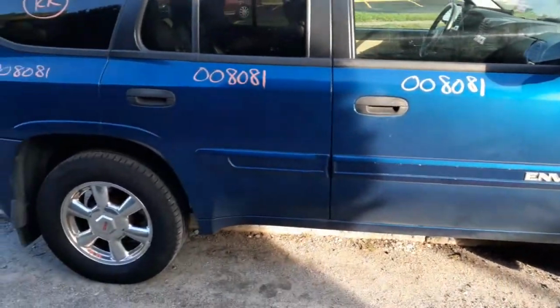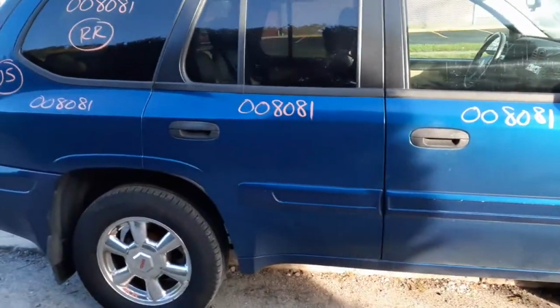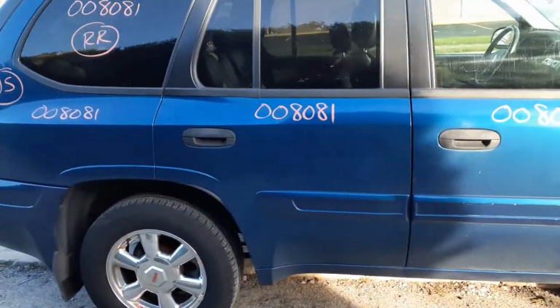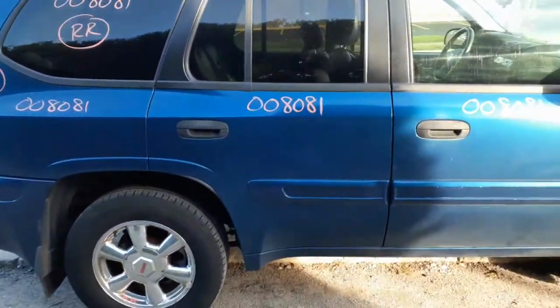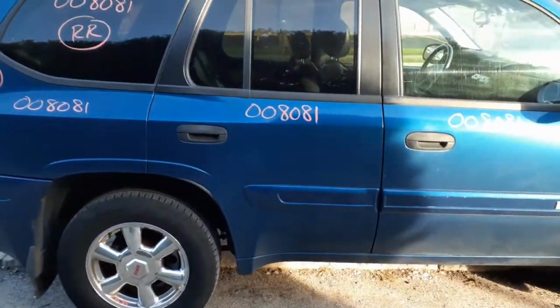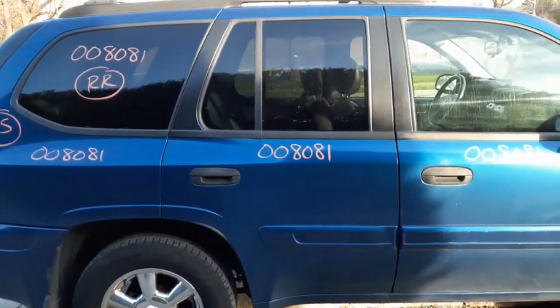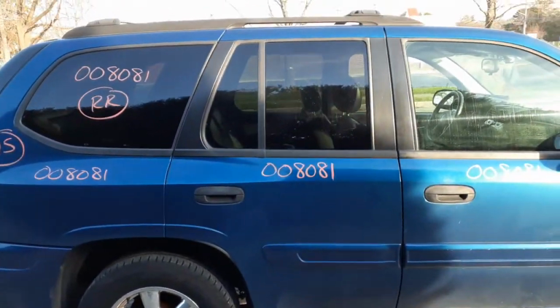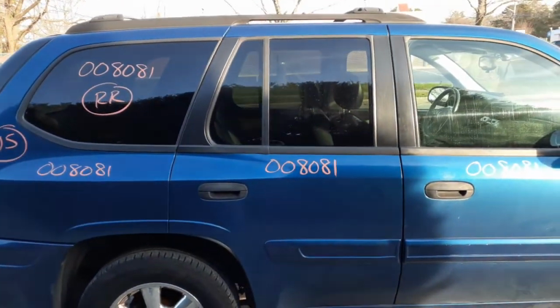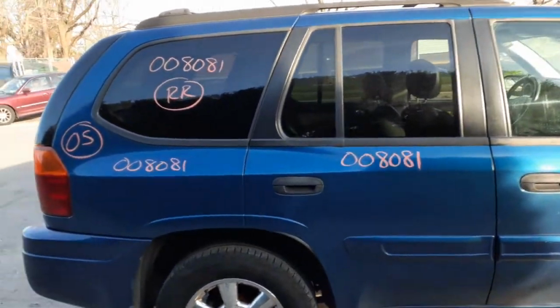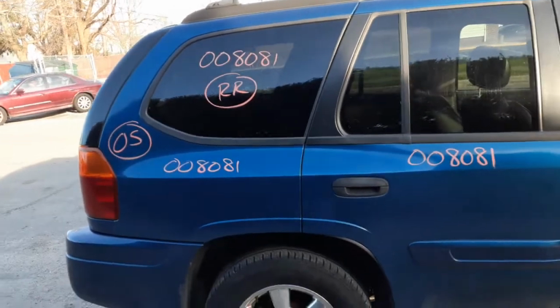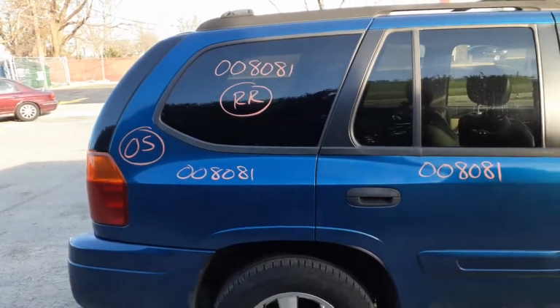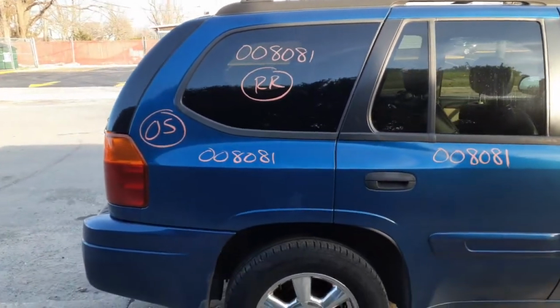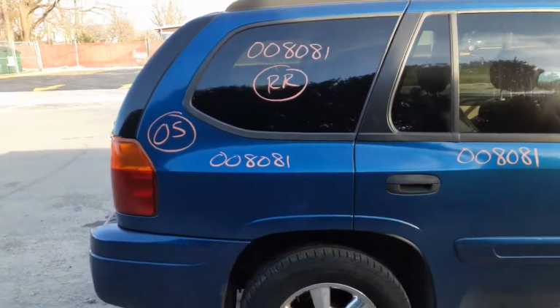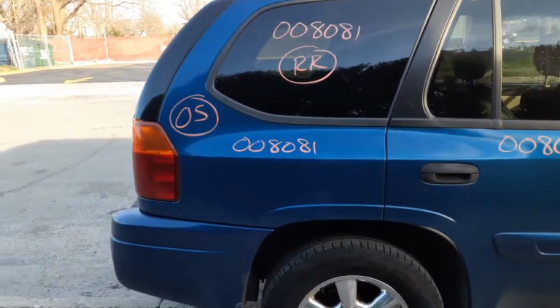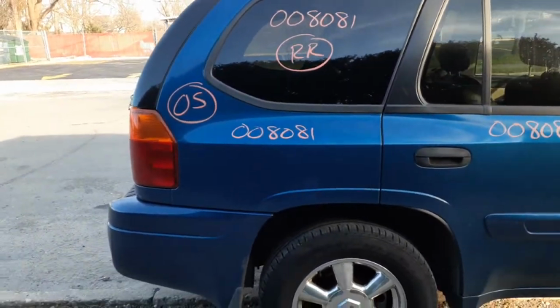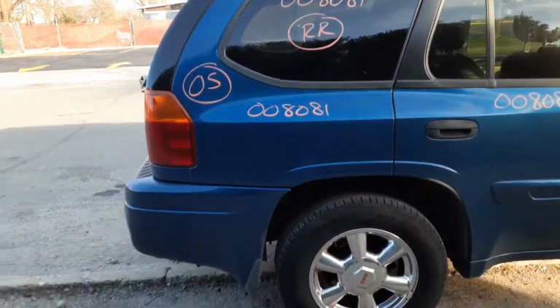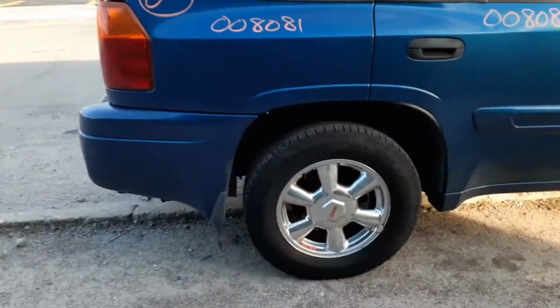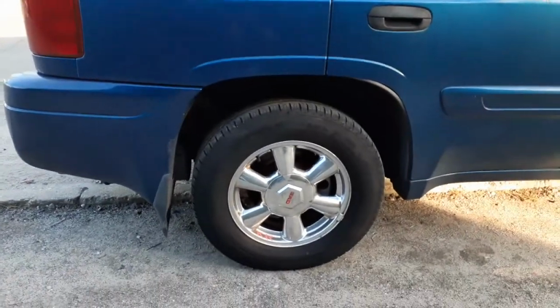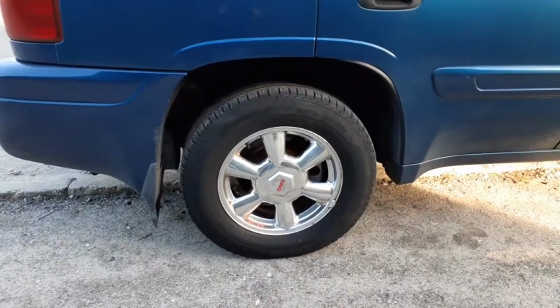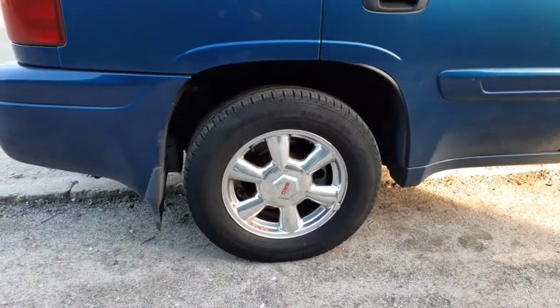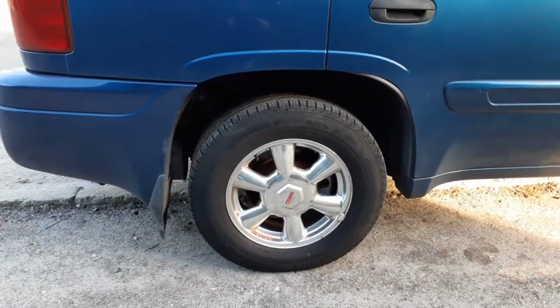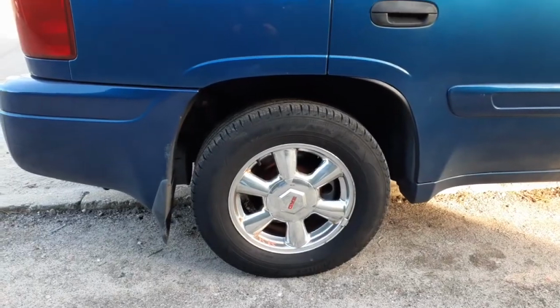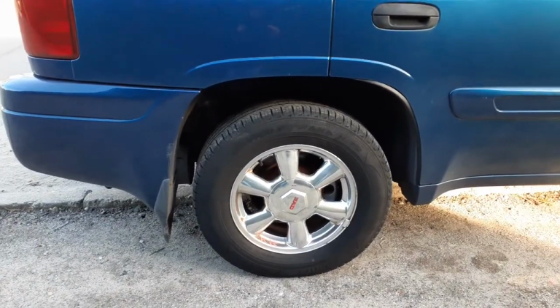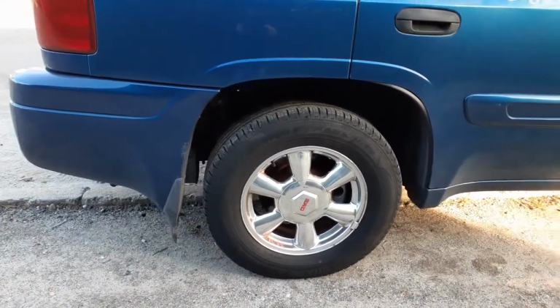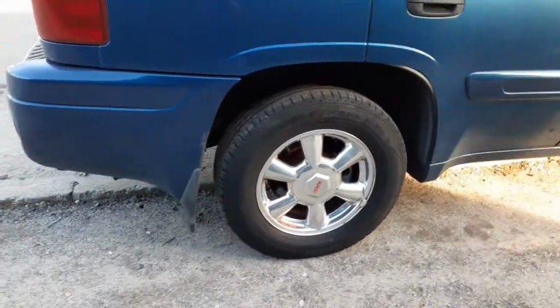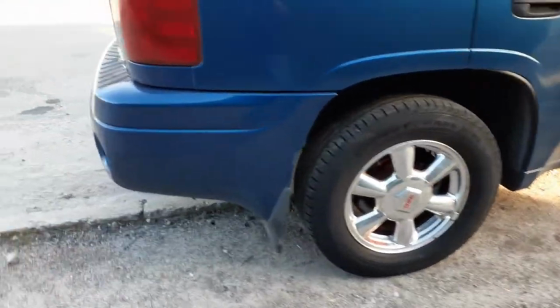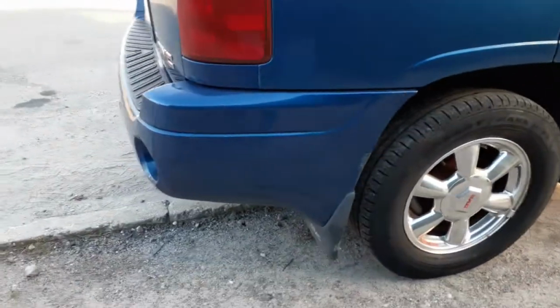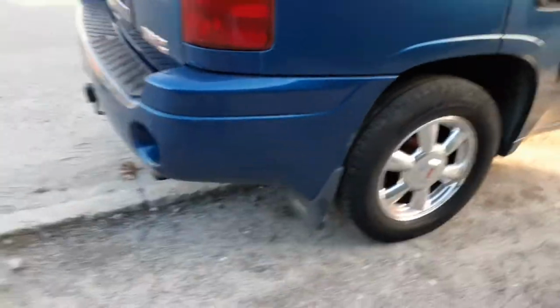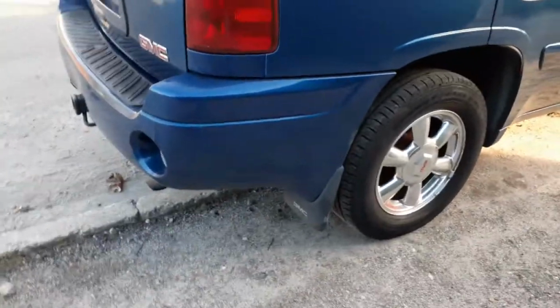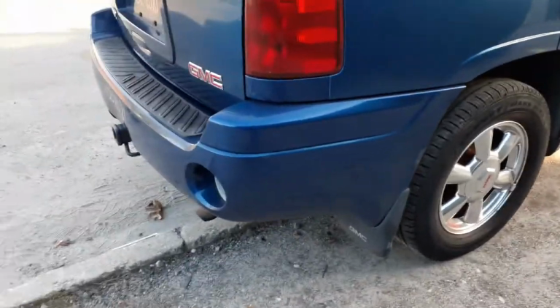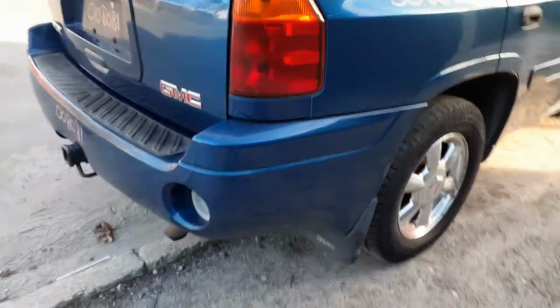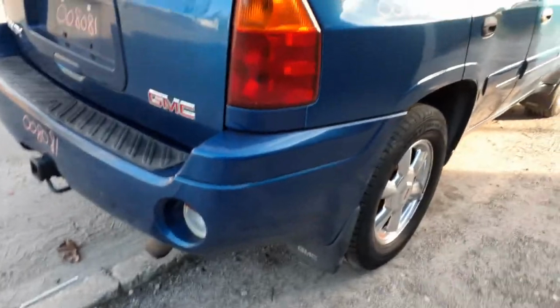Same with the right rear door — power windows, power locks, and it does have privacy tint. You got a right rear quarter glass with privacy tint, and the right rear quarter panel. There's your right rear wheel with the cap, 17-inch chrome style. Nice clean wheels, set of four.